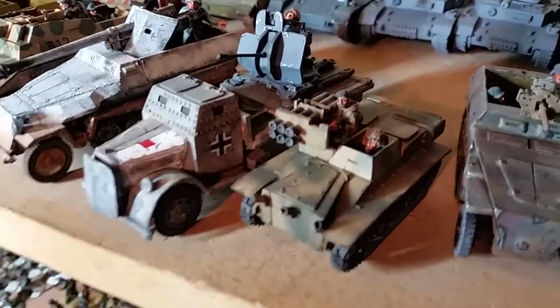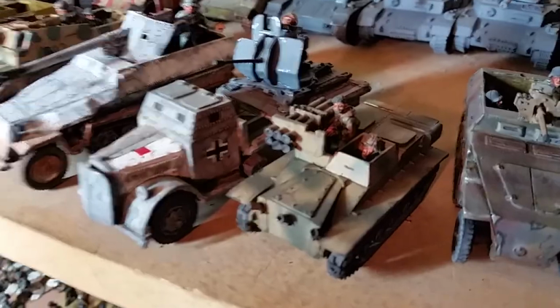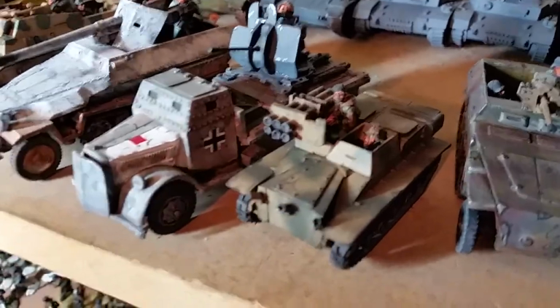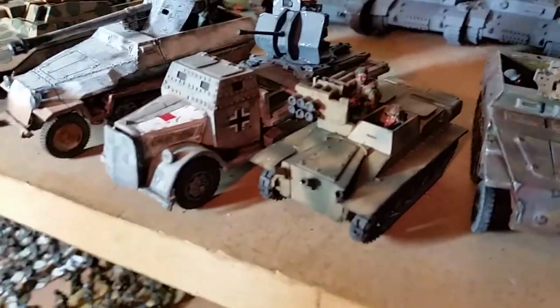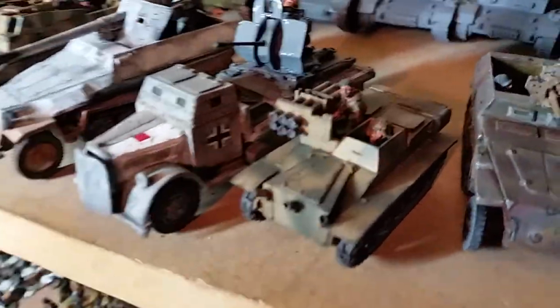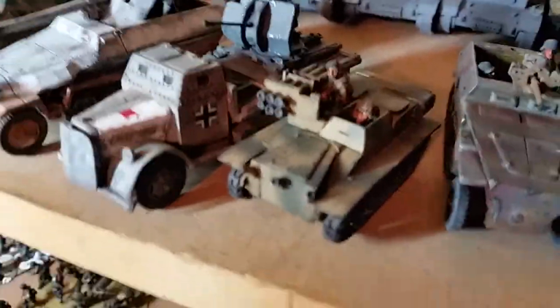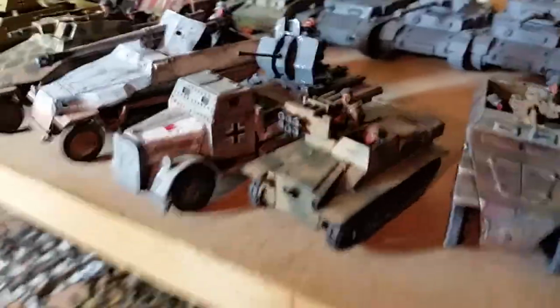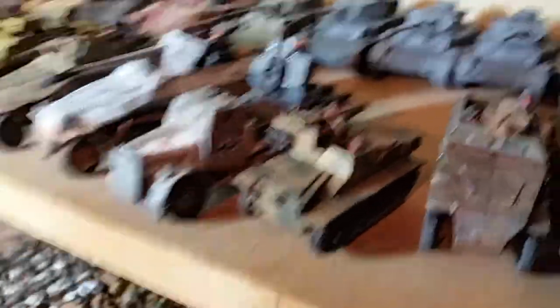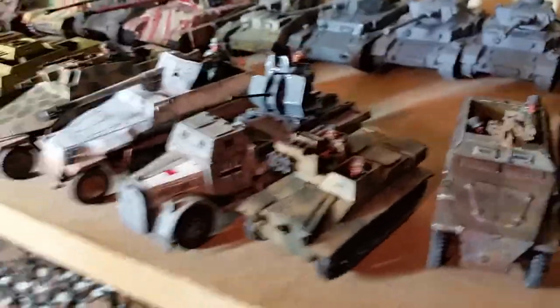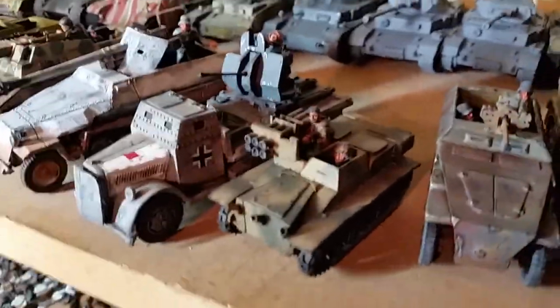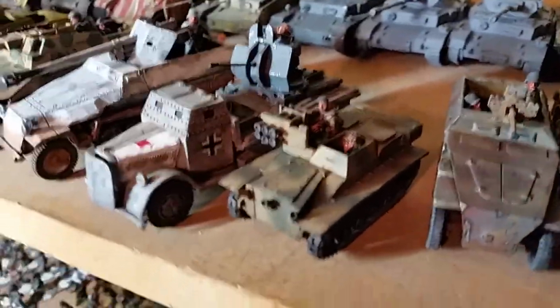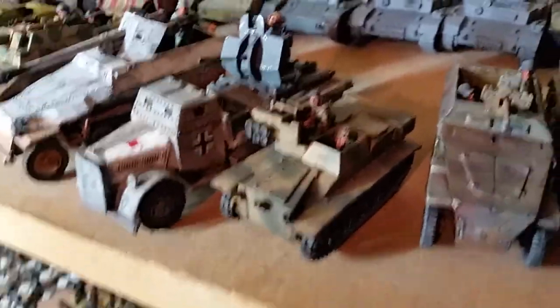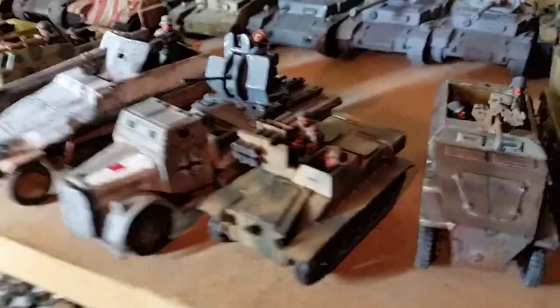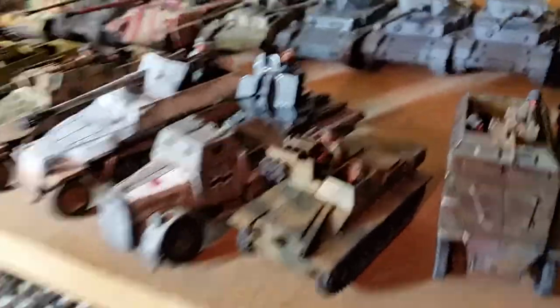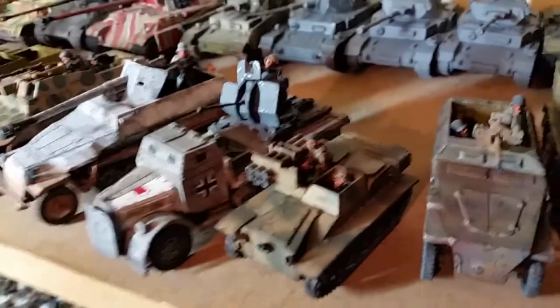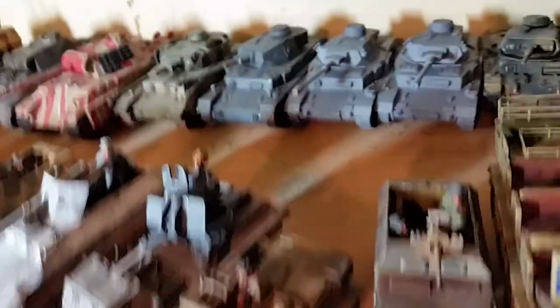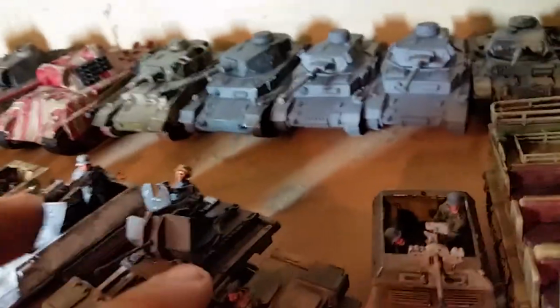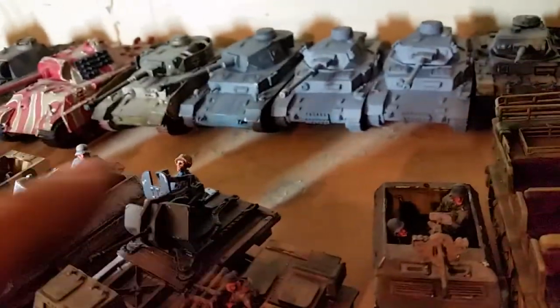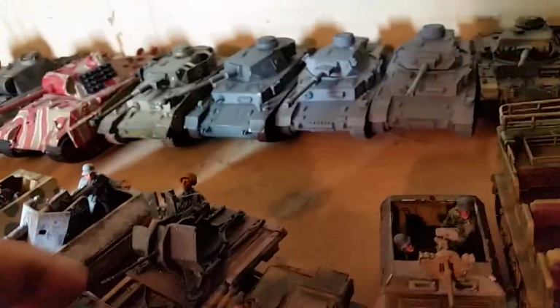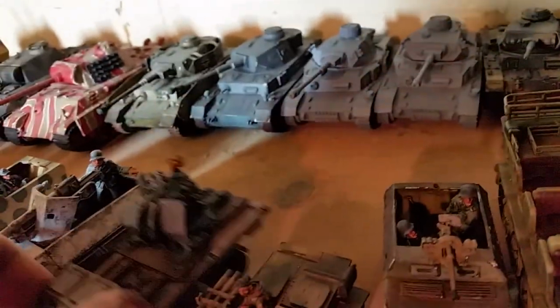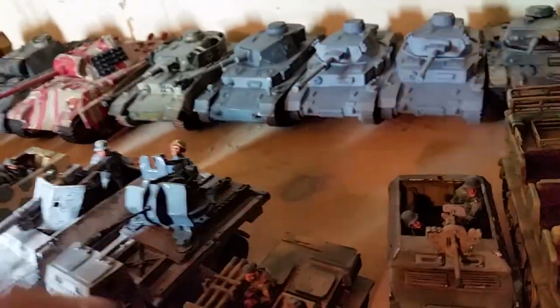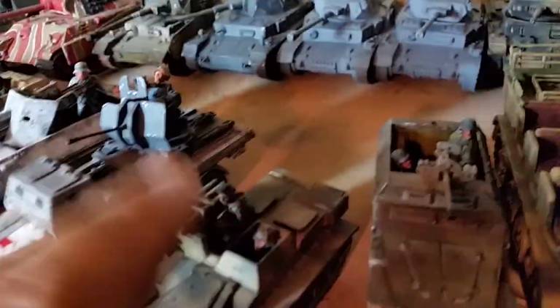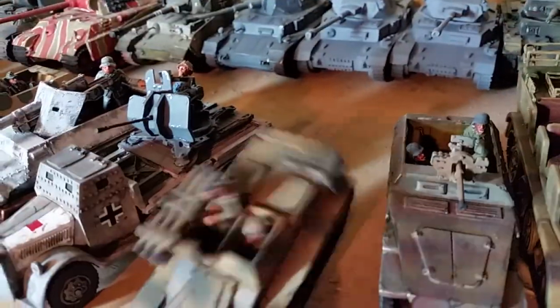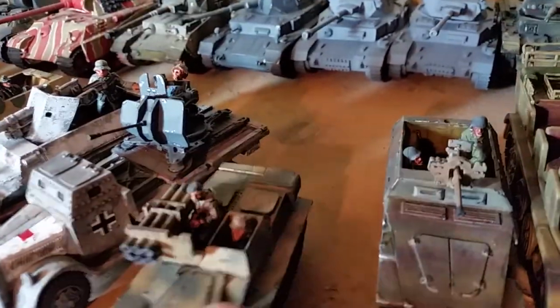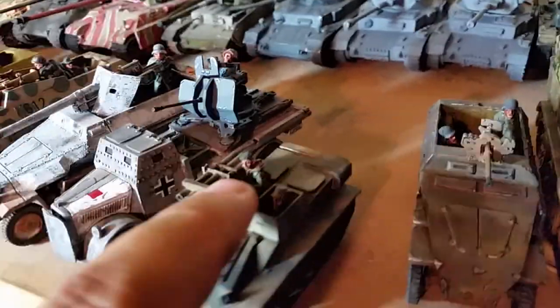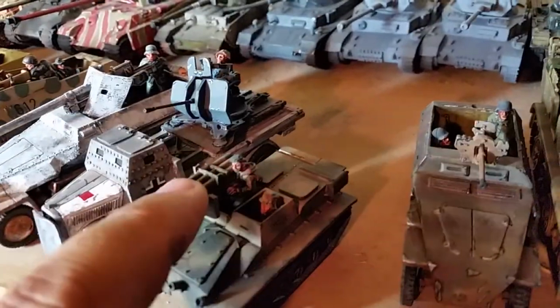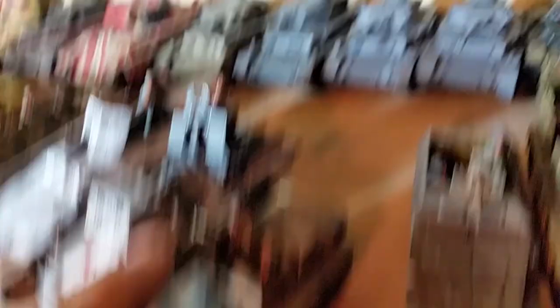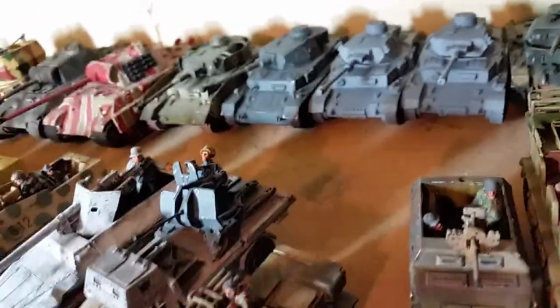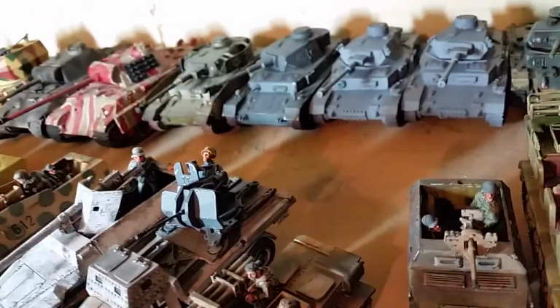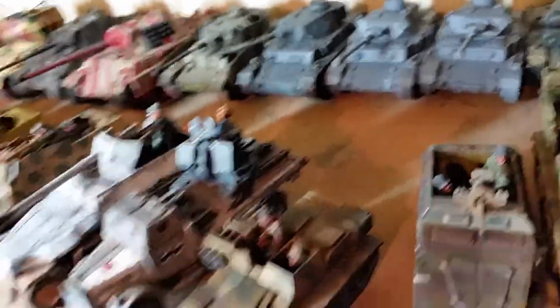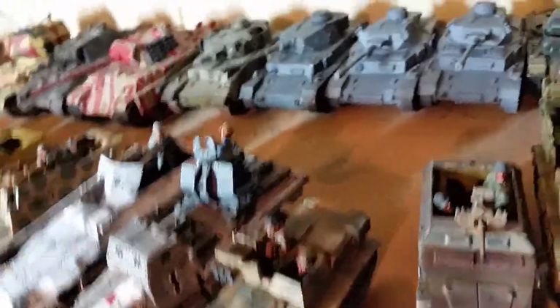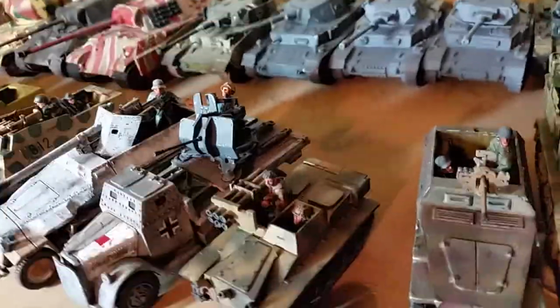I forgot the name of this thing — it's the little late-war vehicle, it's got six basically Panzerschreck launchers on it. Pretty cool little guy.